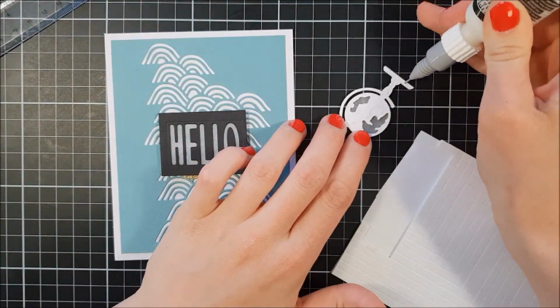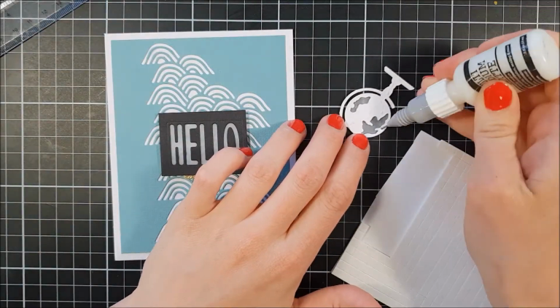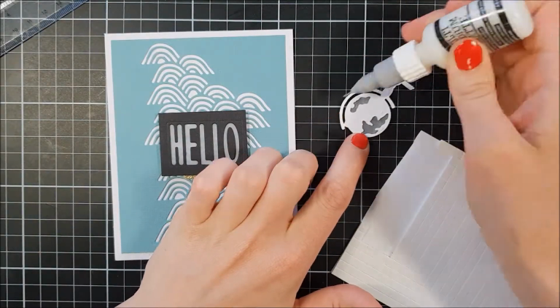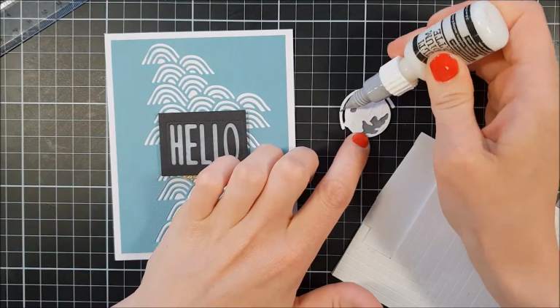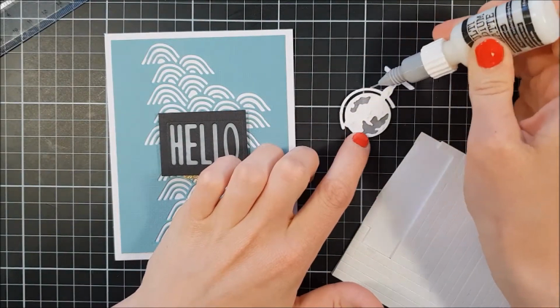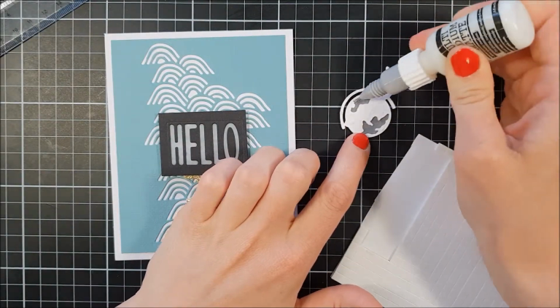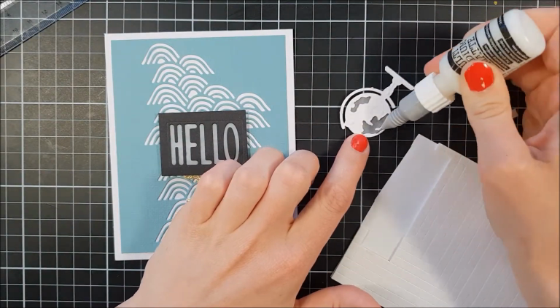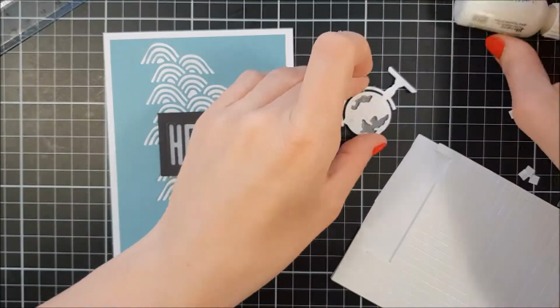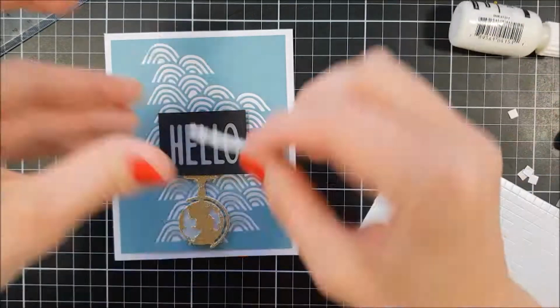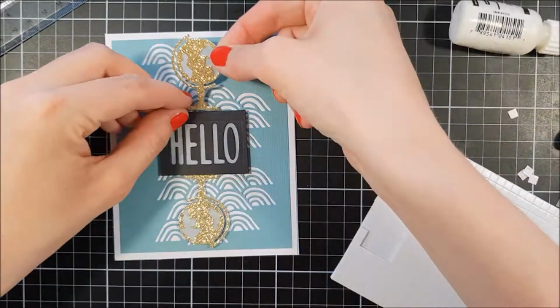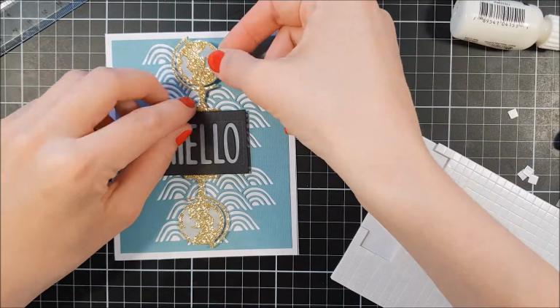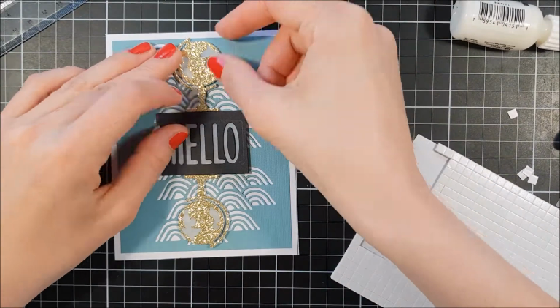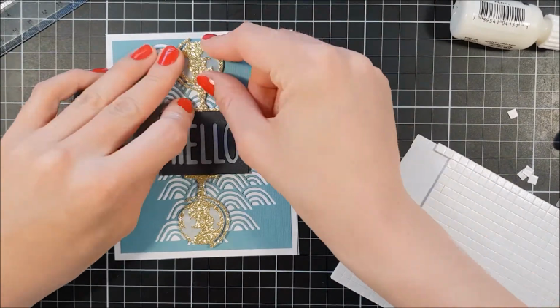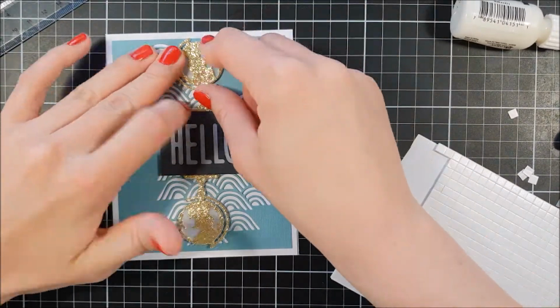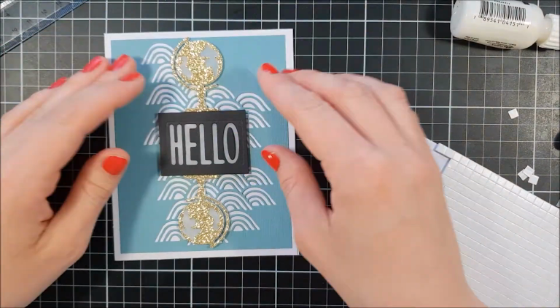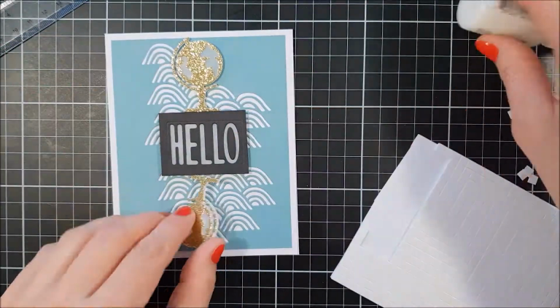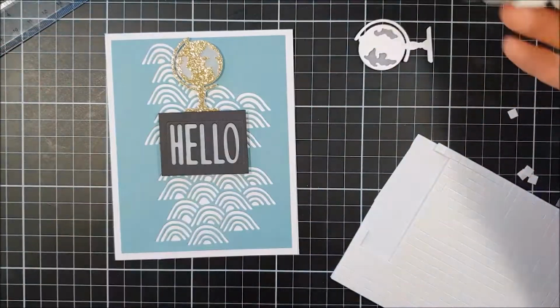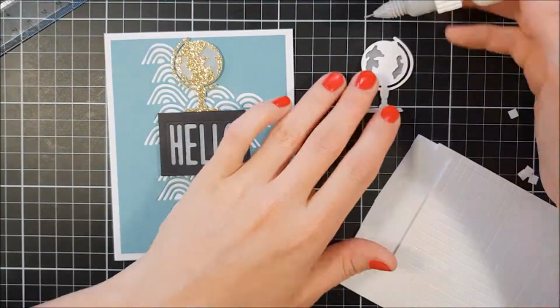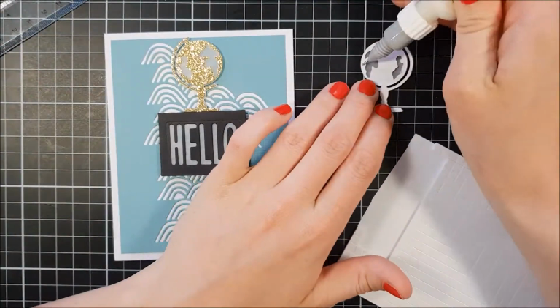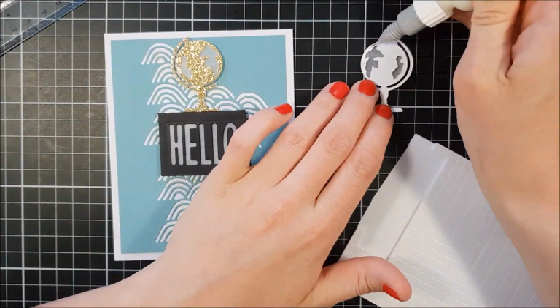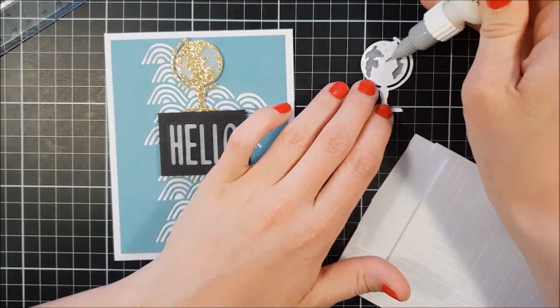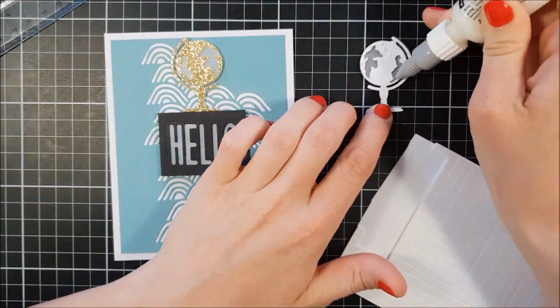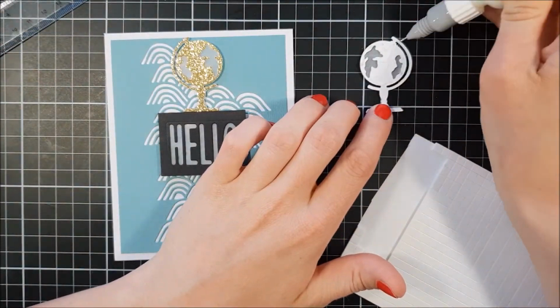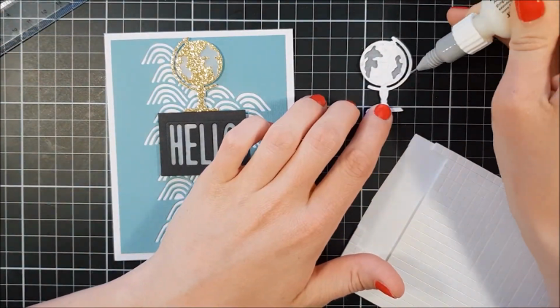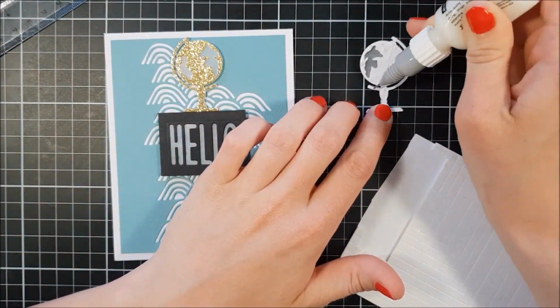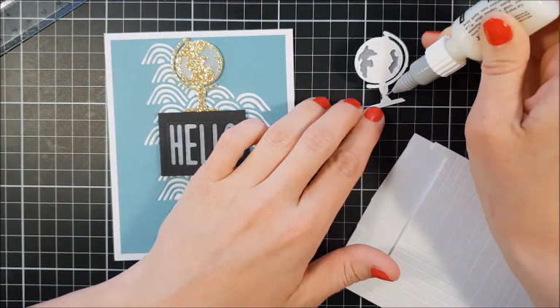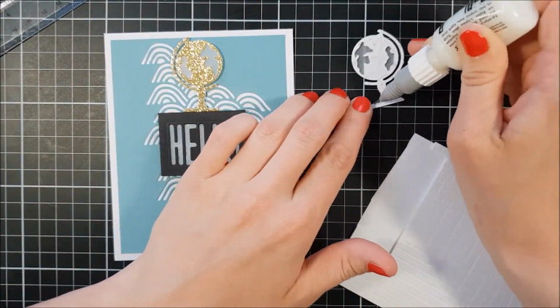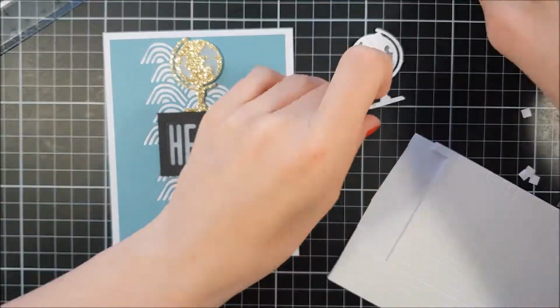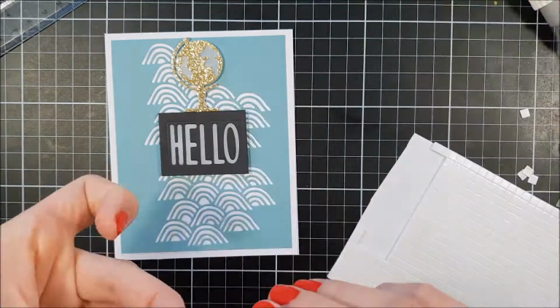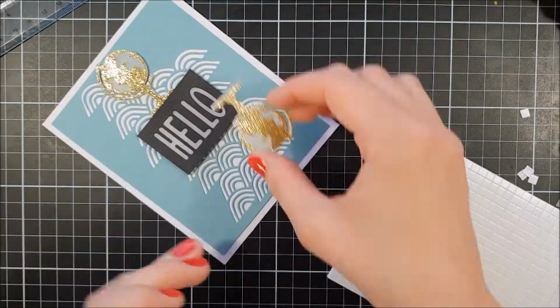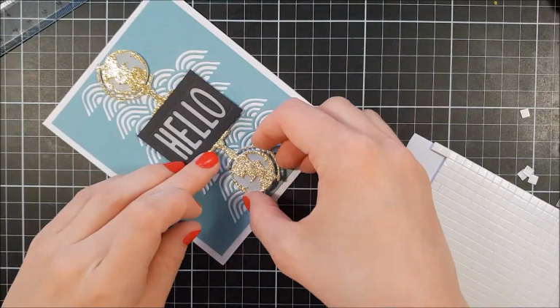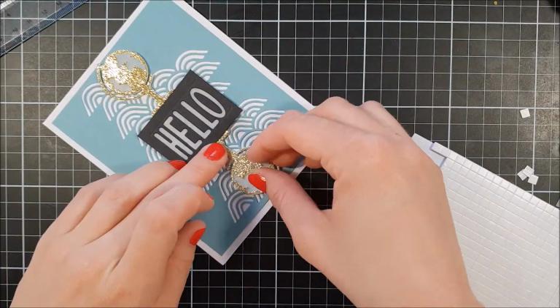I'm just using my t-ruler to place that Hello down straight. And now I'm using some multi-medium matte to adhere those globes down to the background. And that pretty much finished this card off.